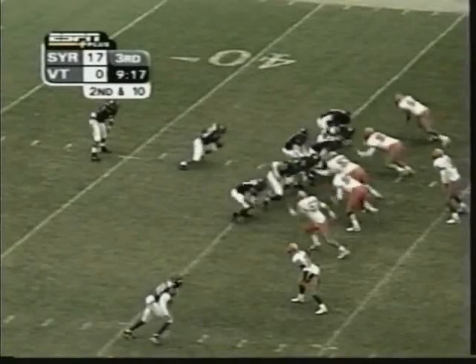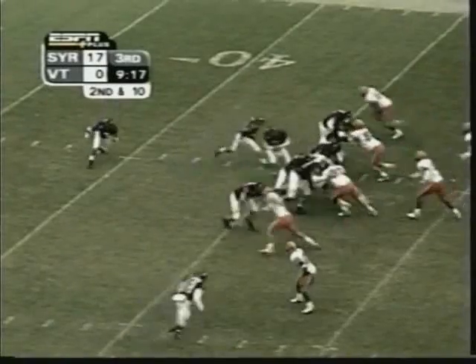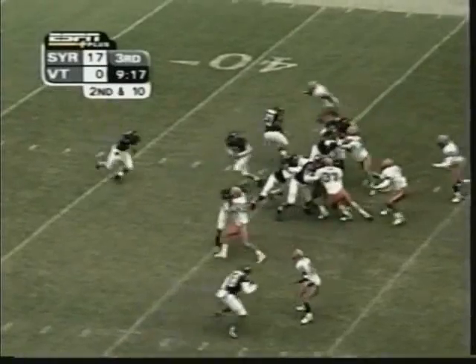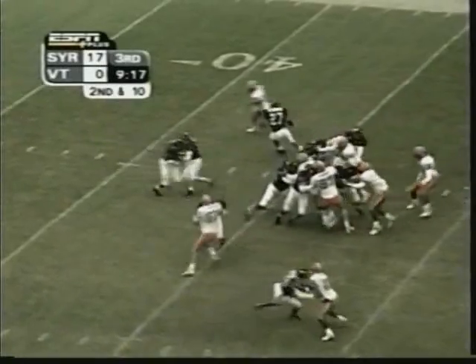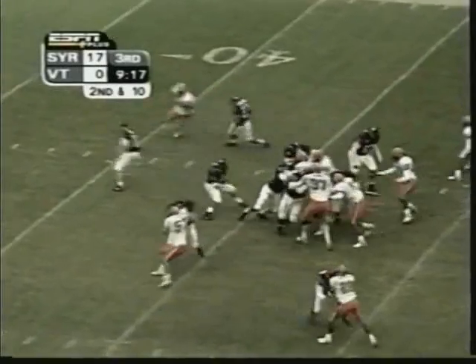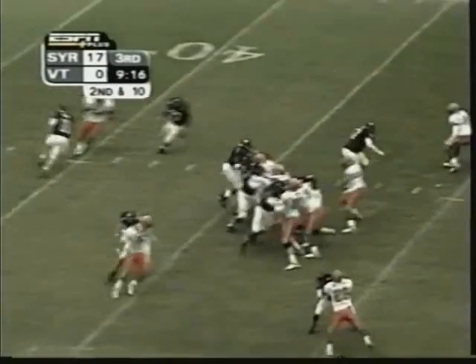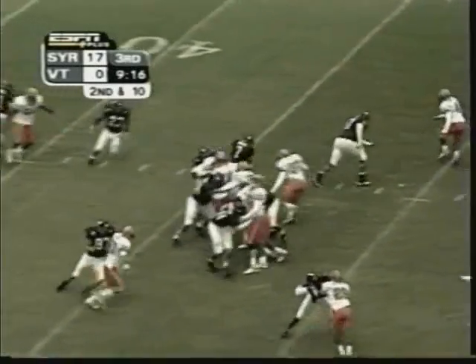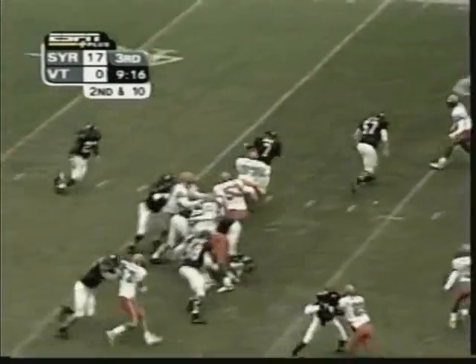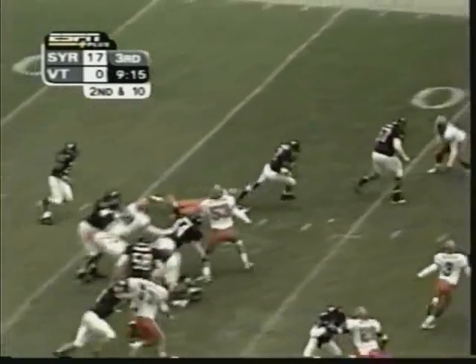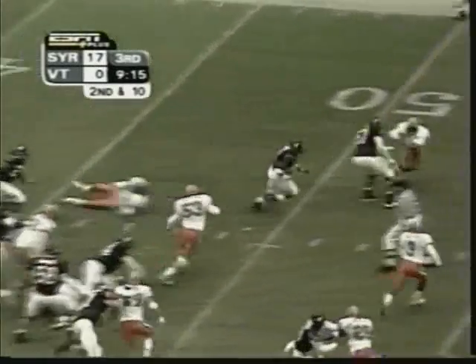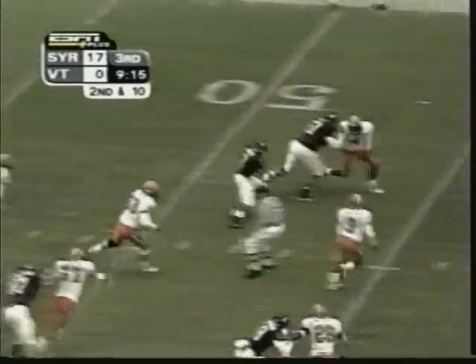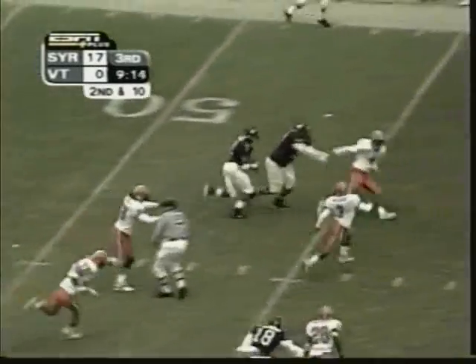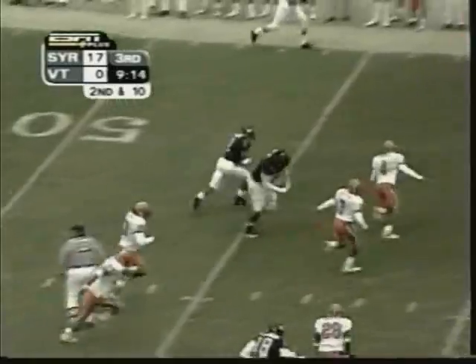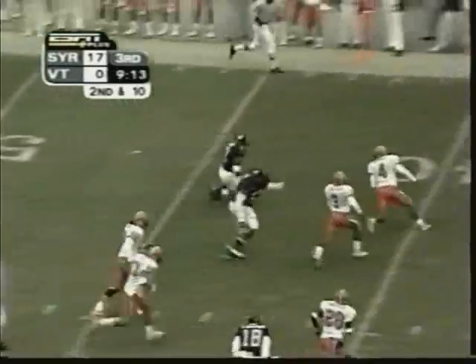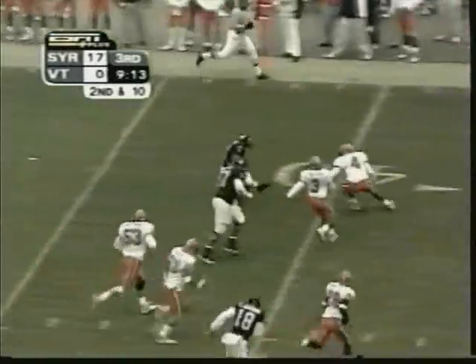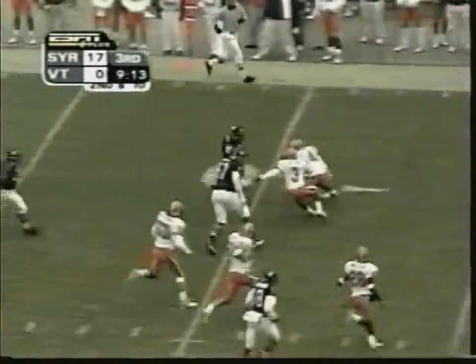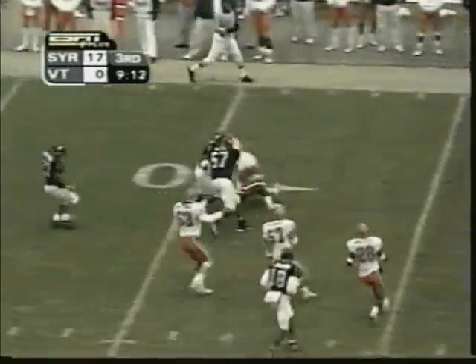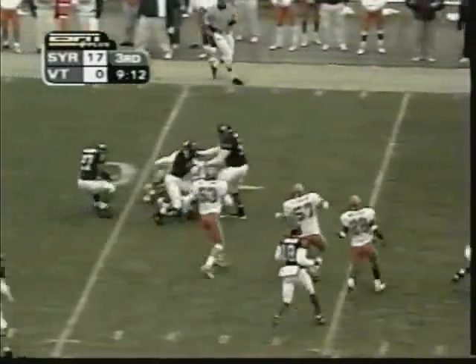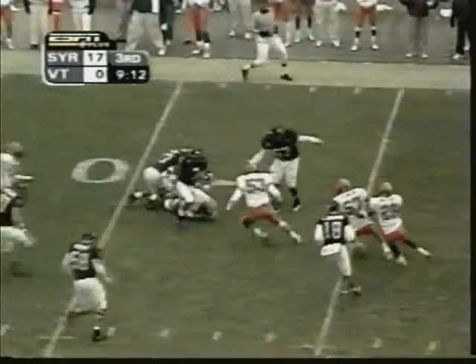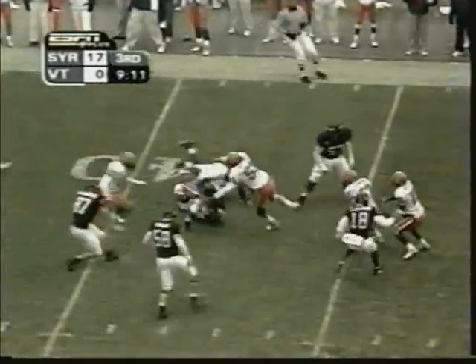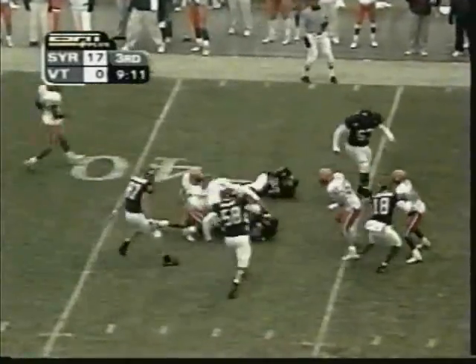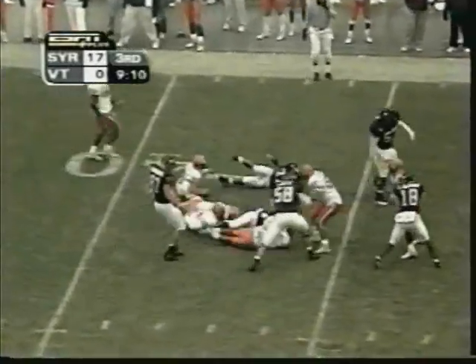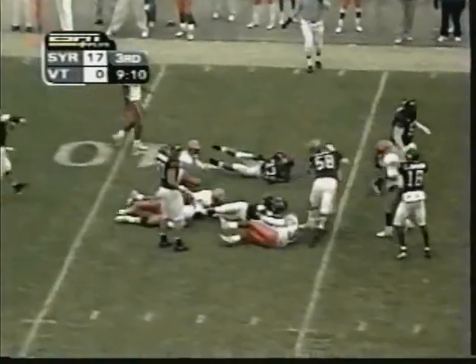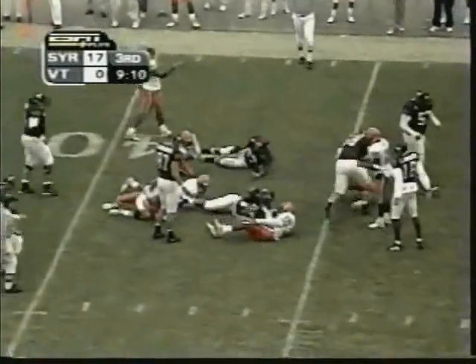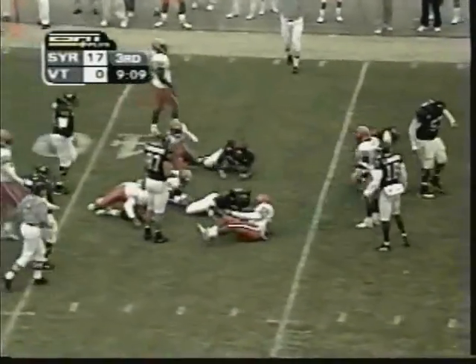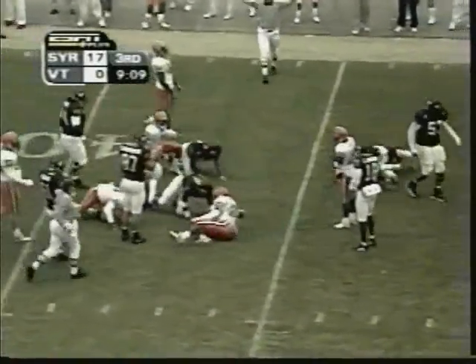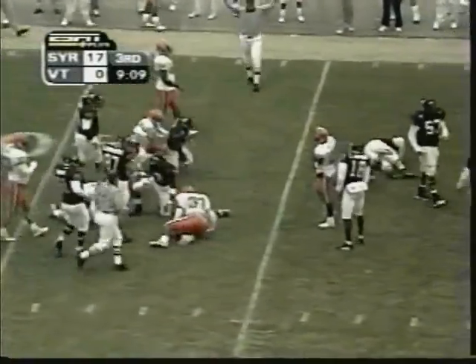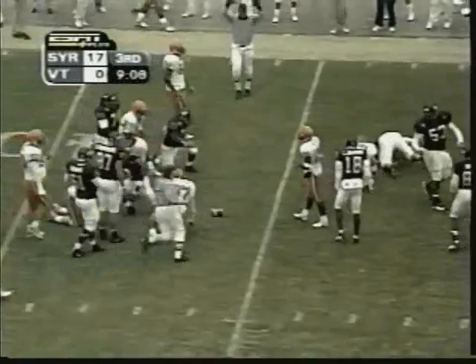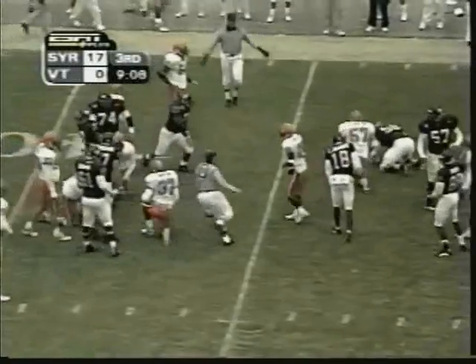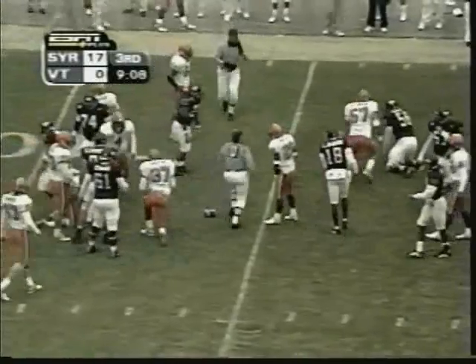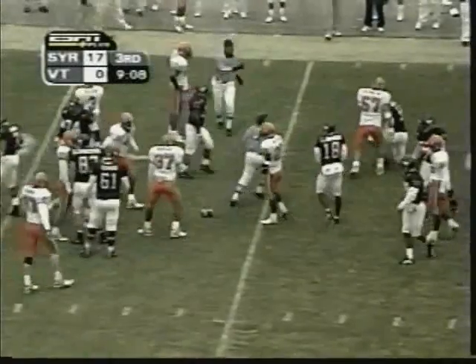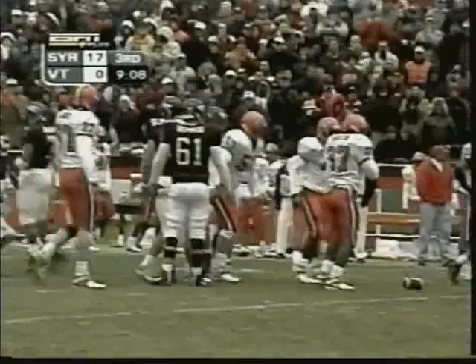Syracuse shows kicks. Running play — Jones, Mr. Syracuse, to the edge. He's got the first down, inside the 40 to the 37. First down, Virginia Tech.